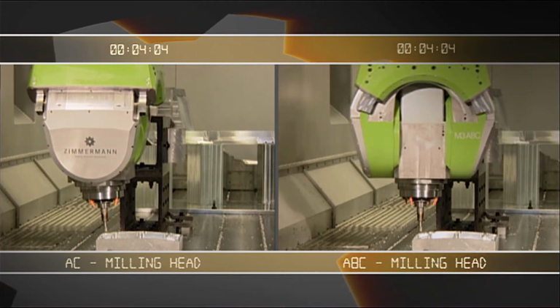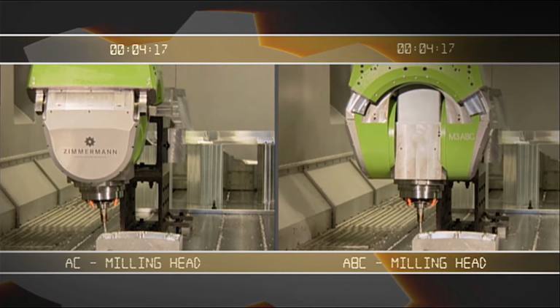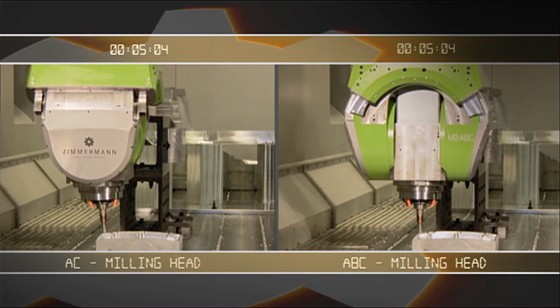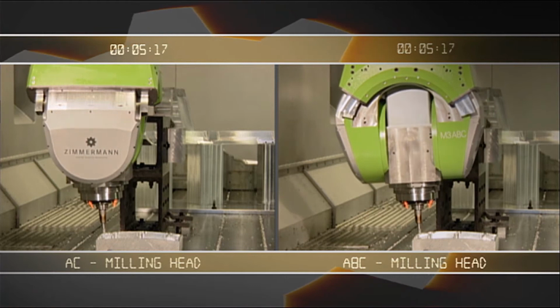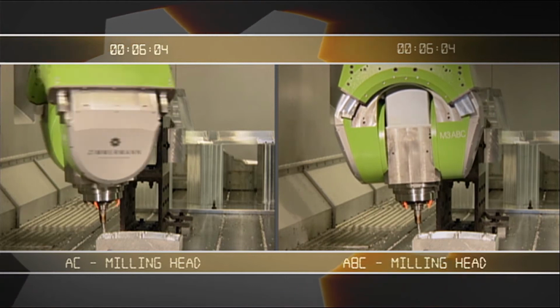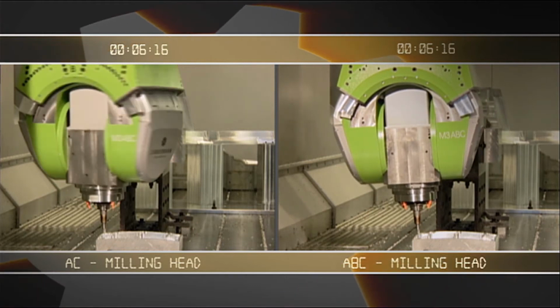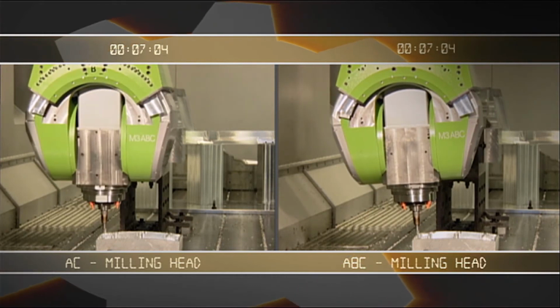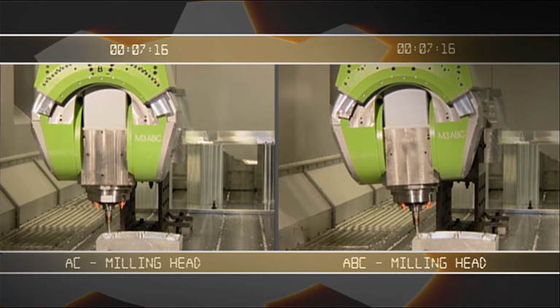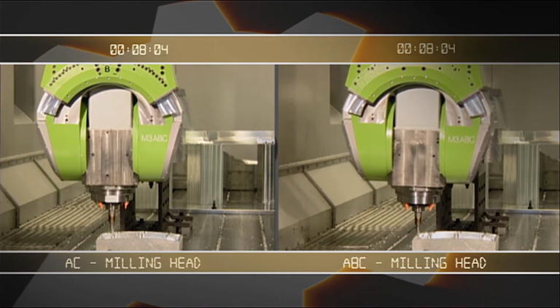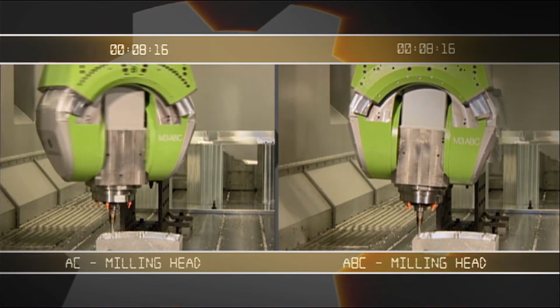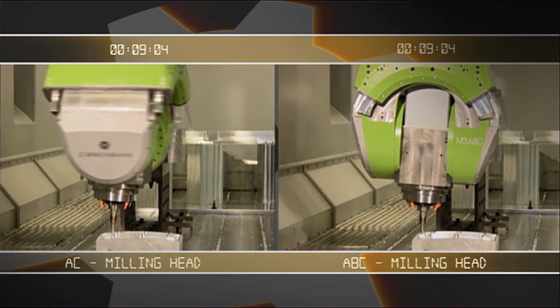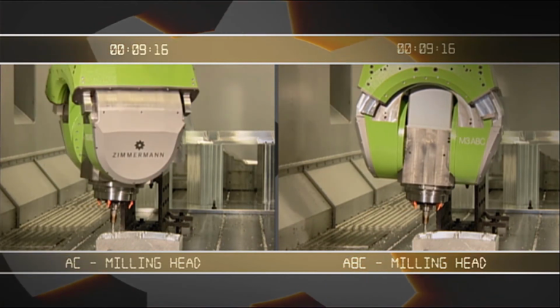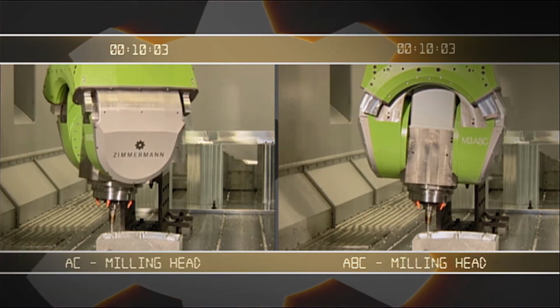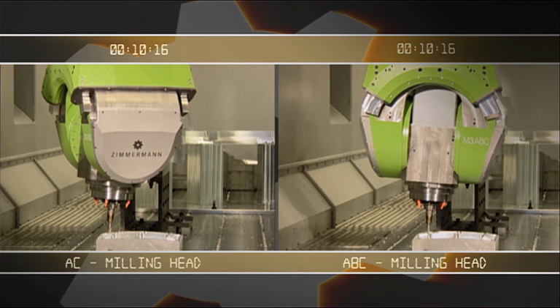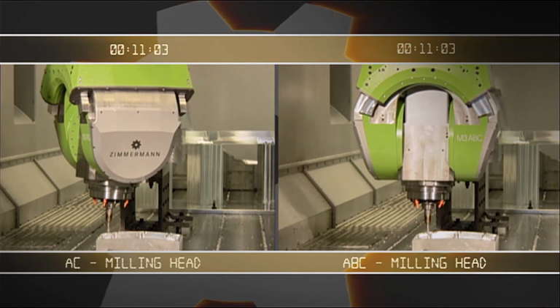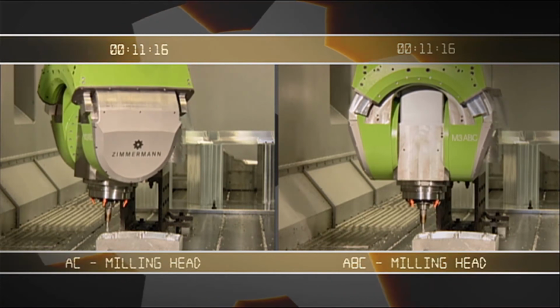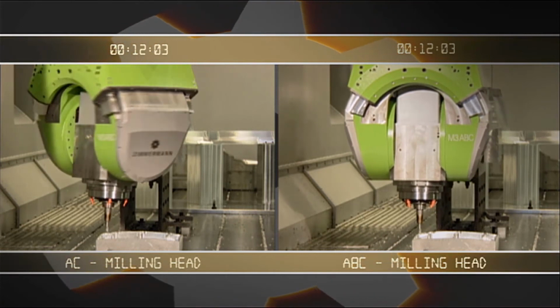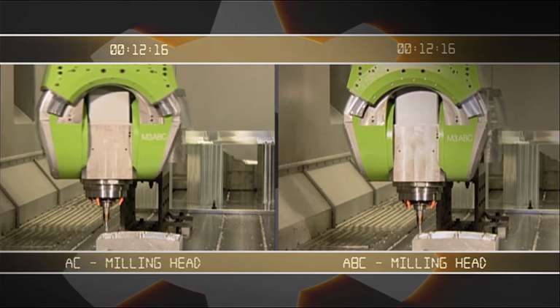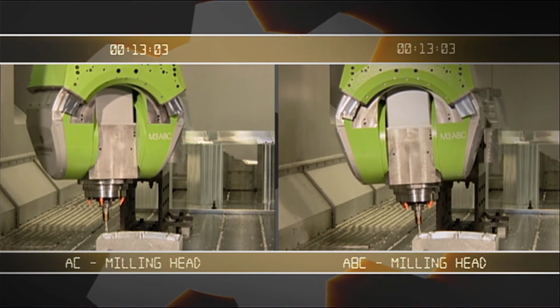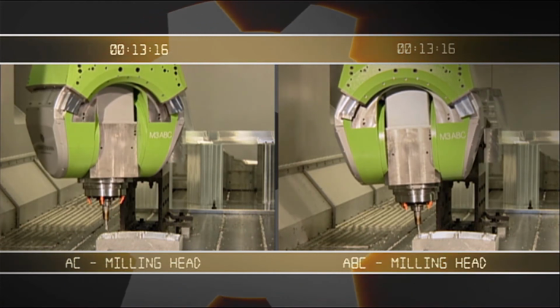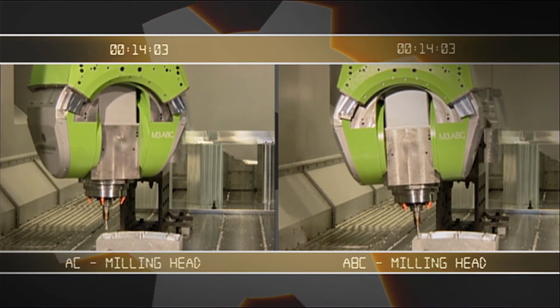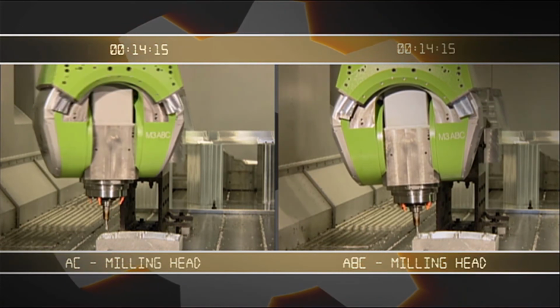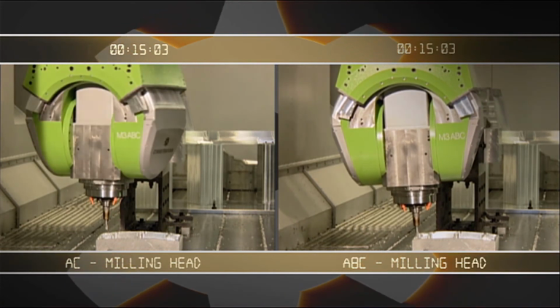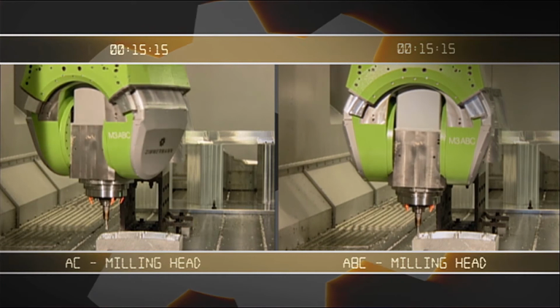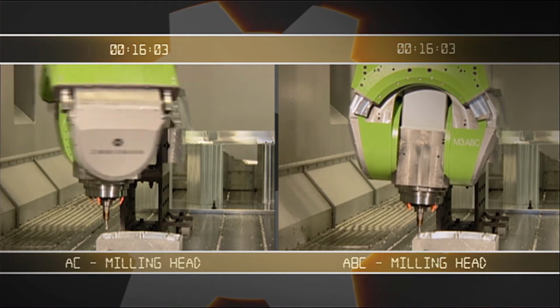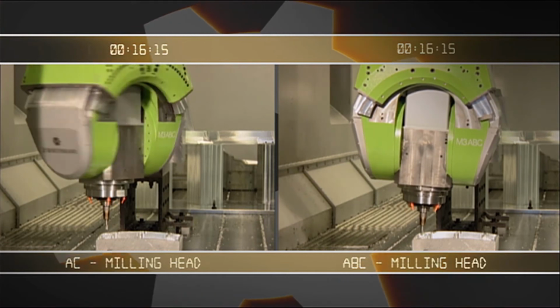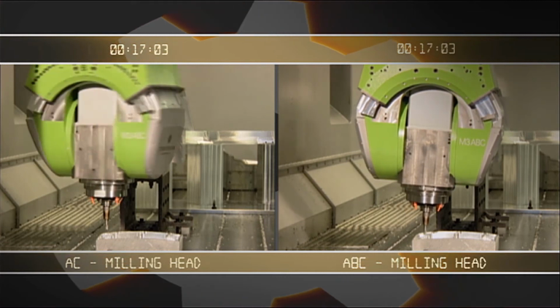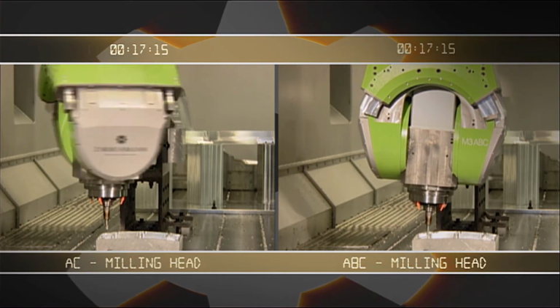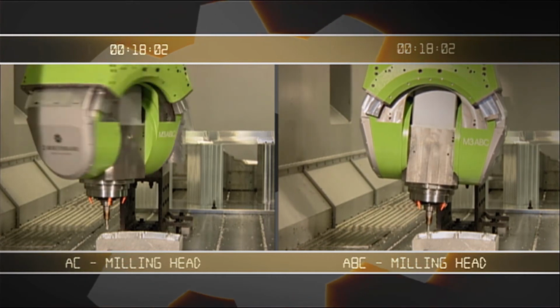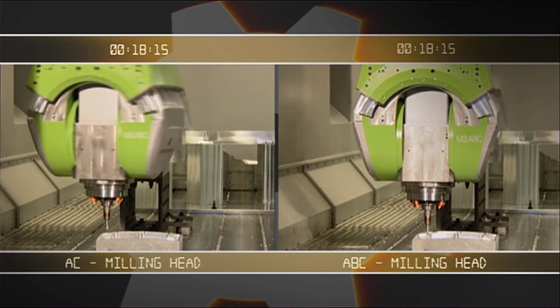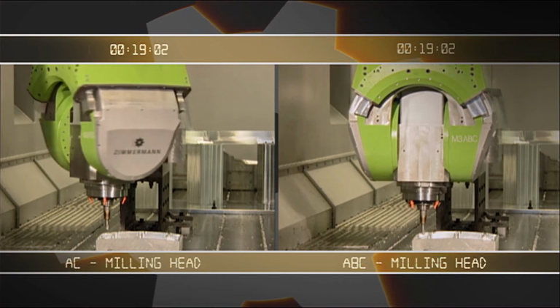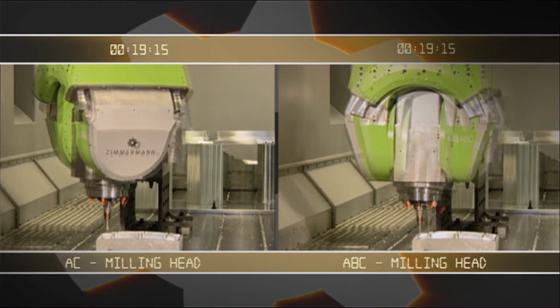The elegance of the FZ100 and the increase in productivity become especially evident in direct comparison. On the right side you can see the precise and up to the point machining with the new 3-axis milling head.